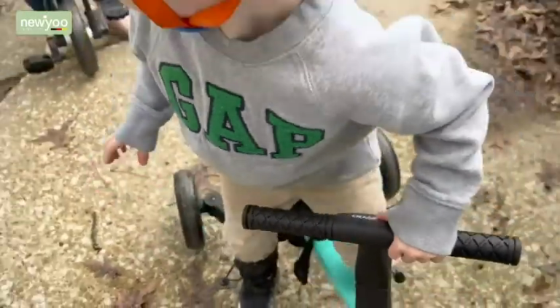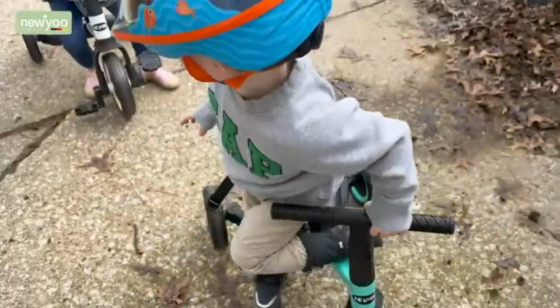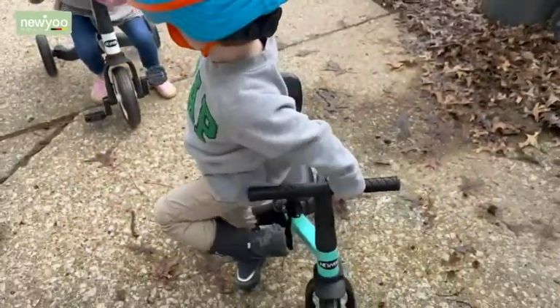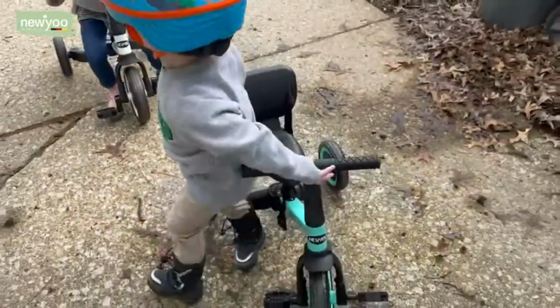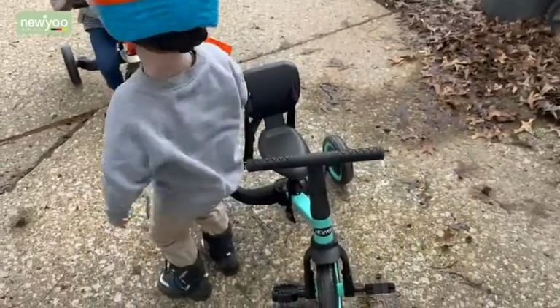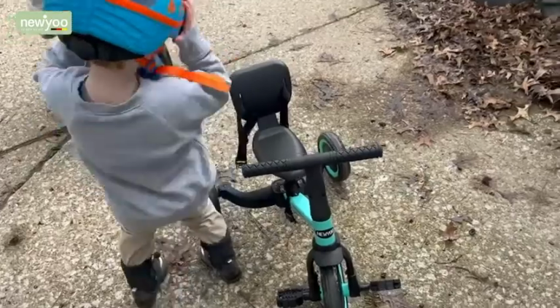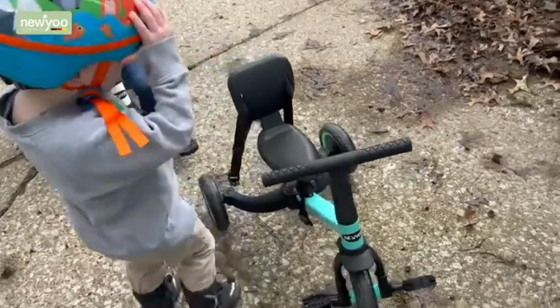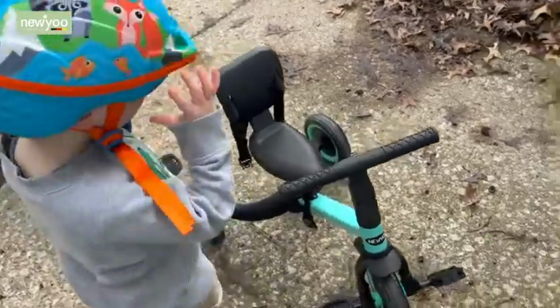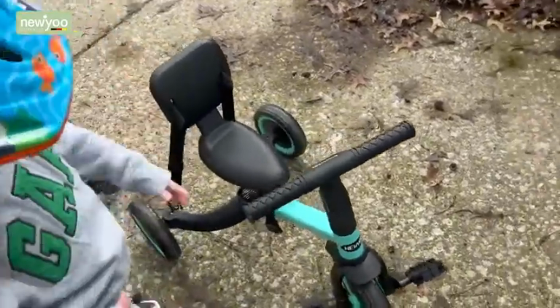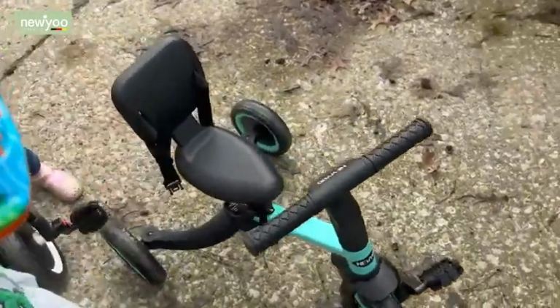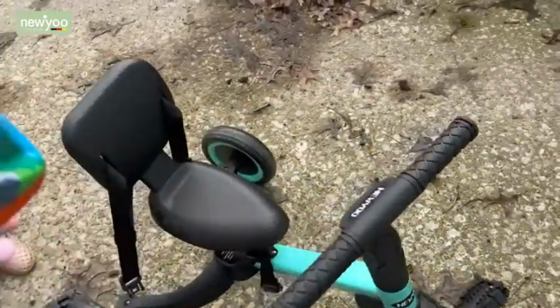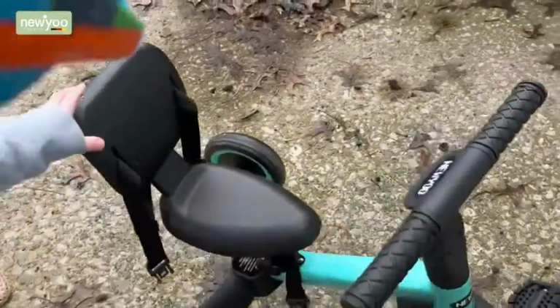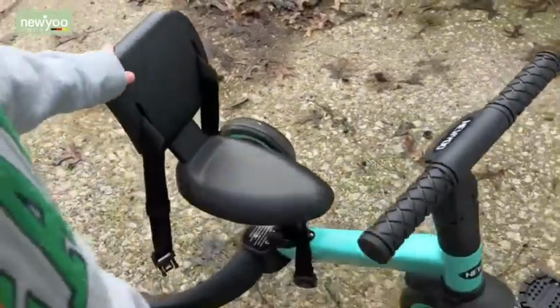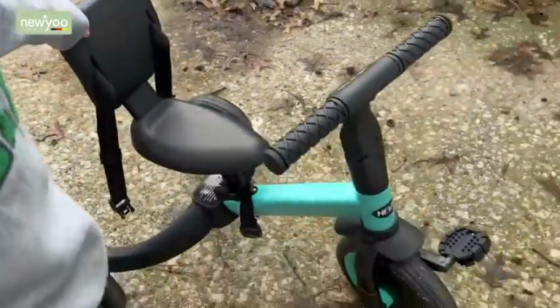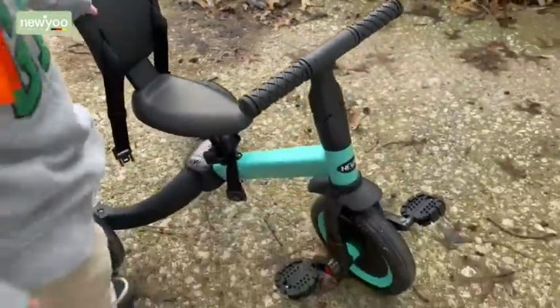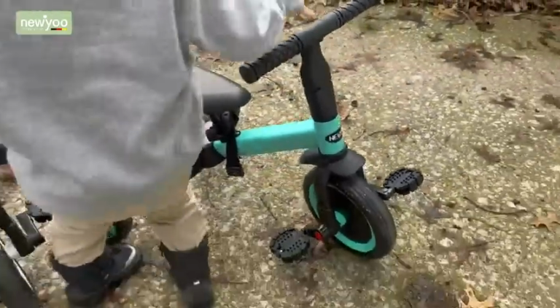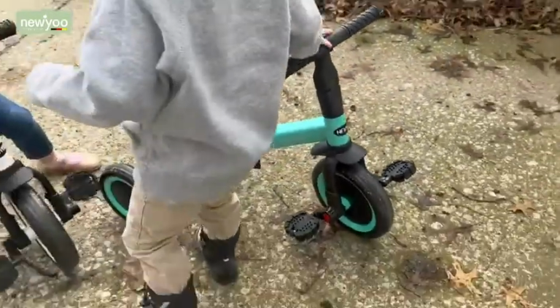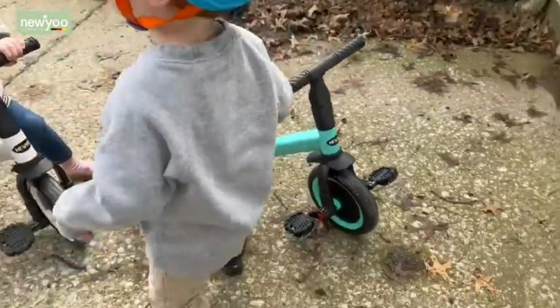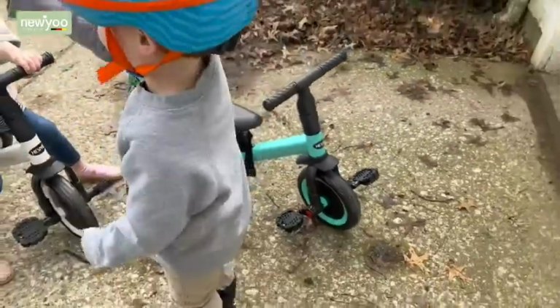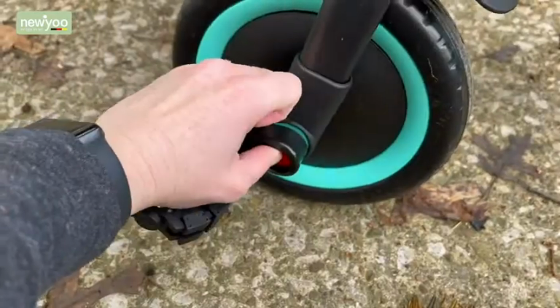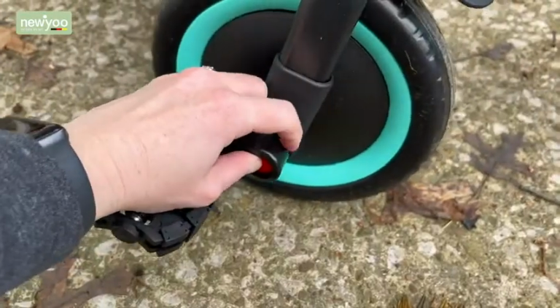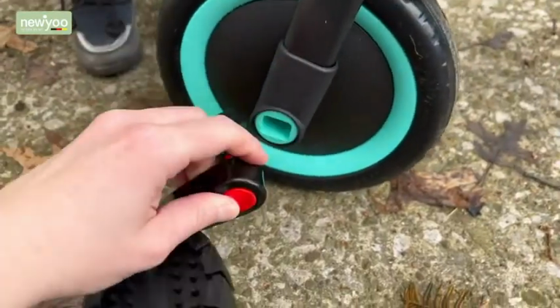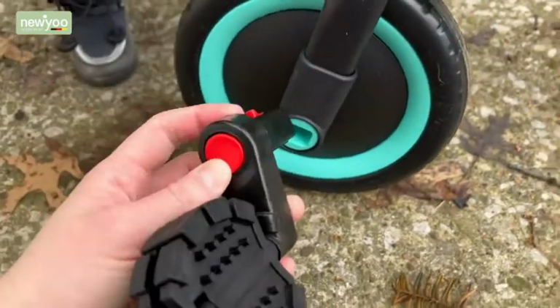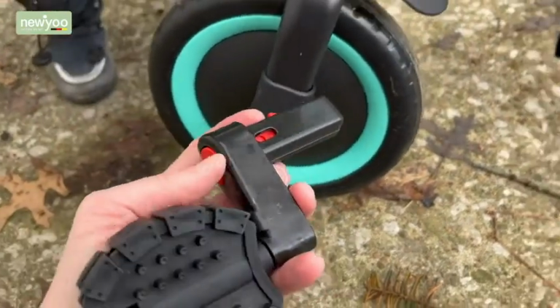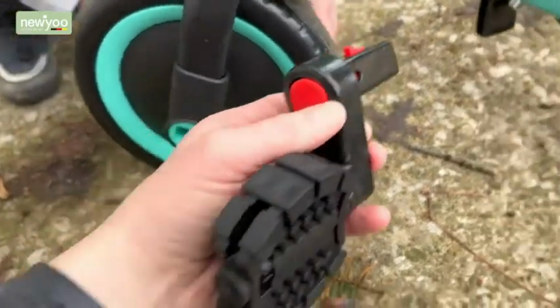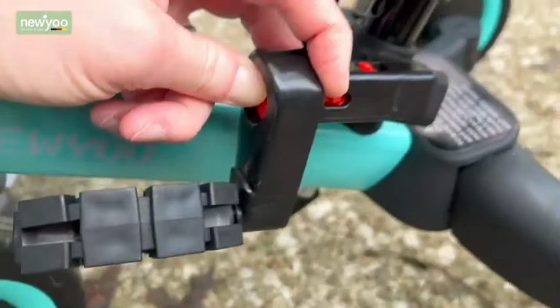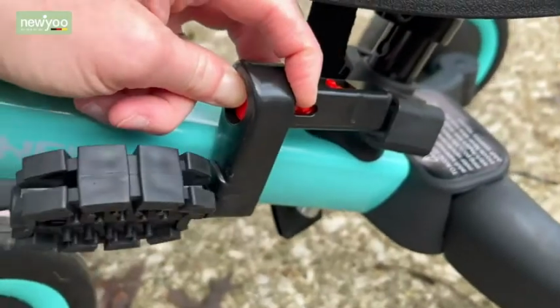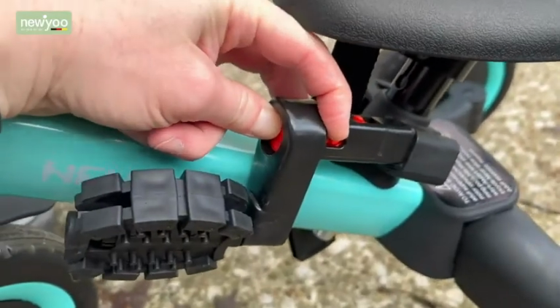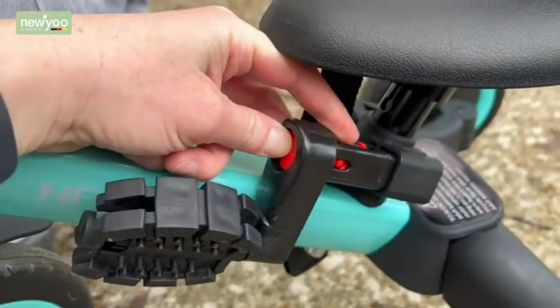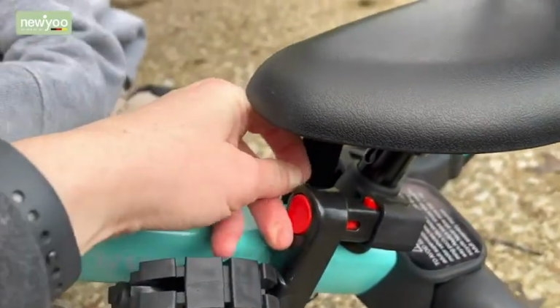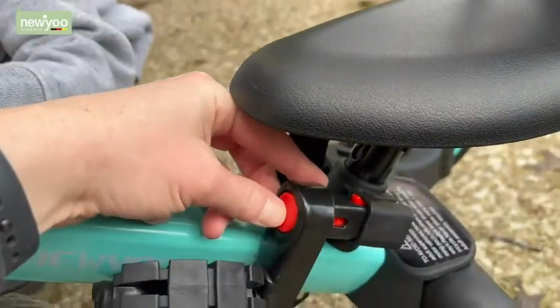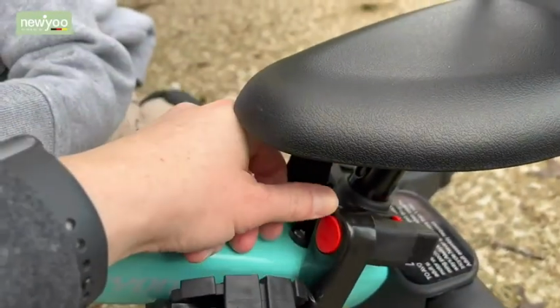The seat and handlebar are adjustable and the backrest and pedals are removable, making it super versatile. There's even a handy spot right under the tricycle seat to store the pedals while they're not in use.